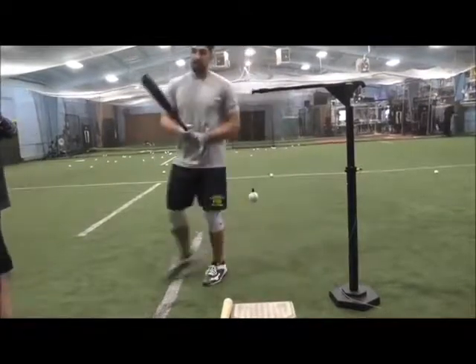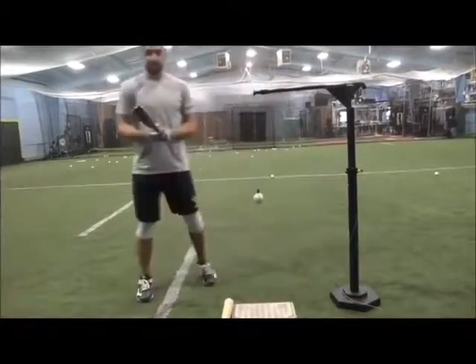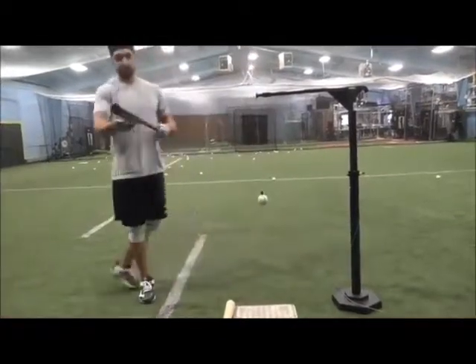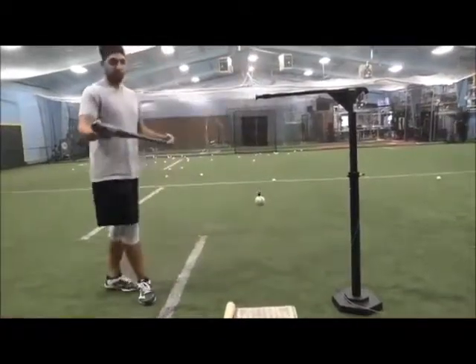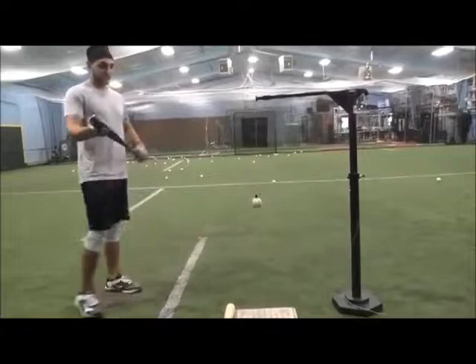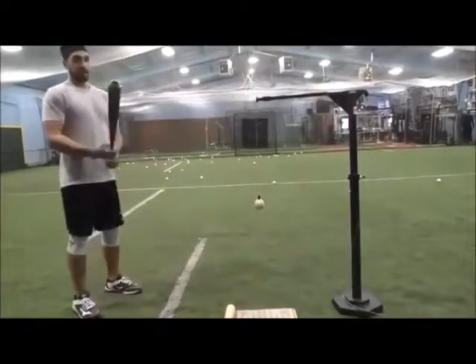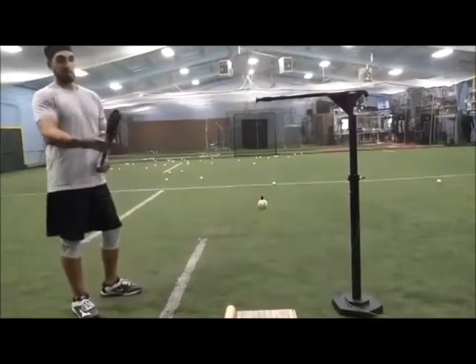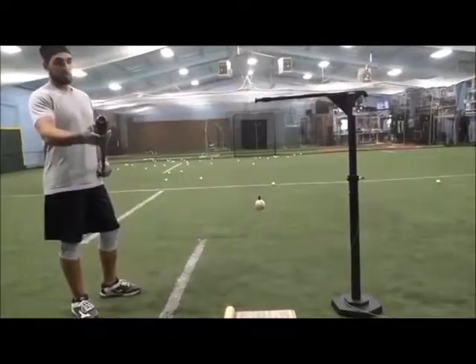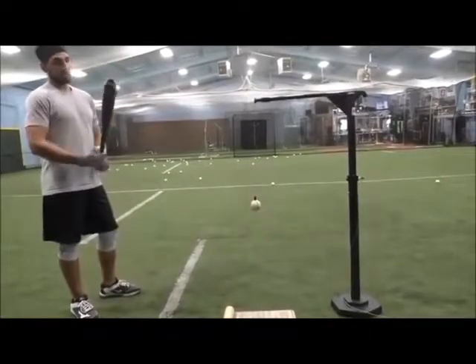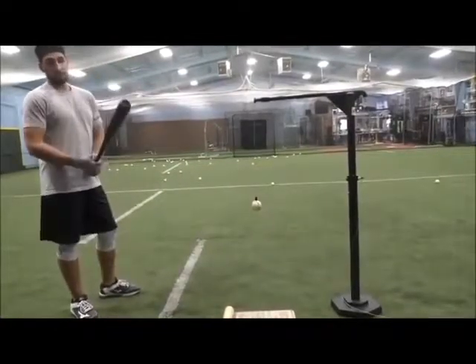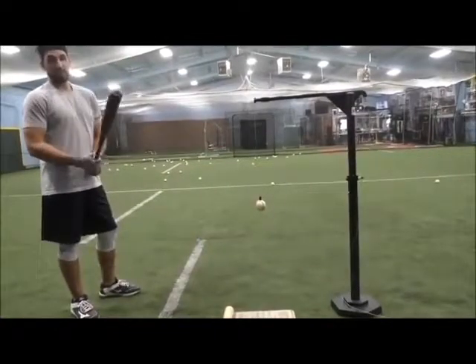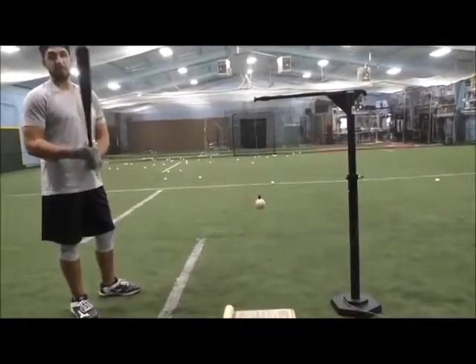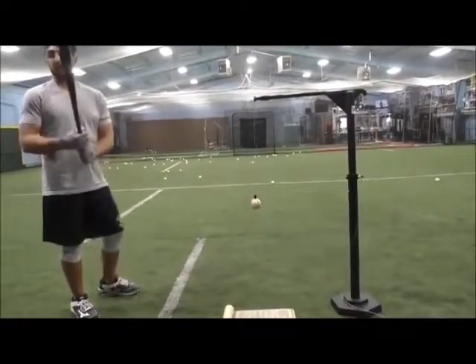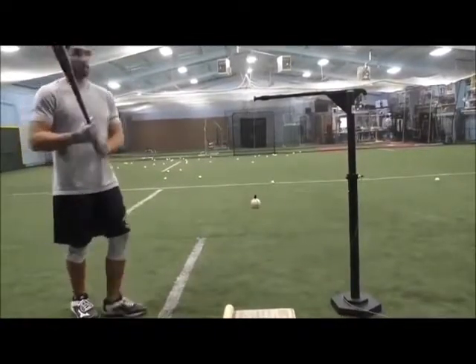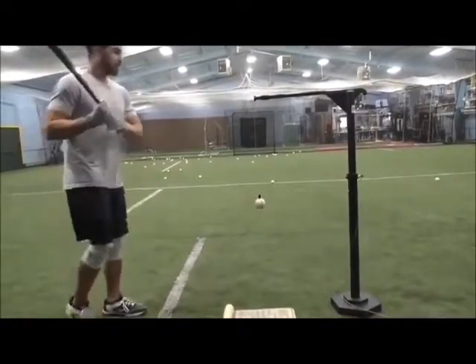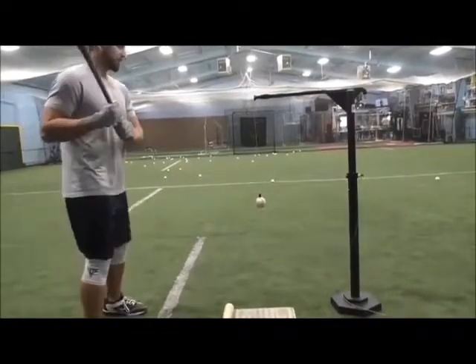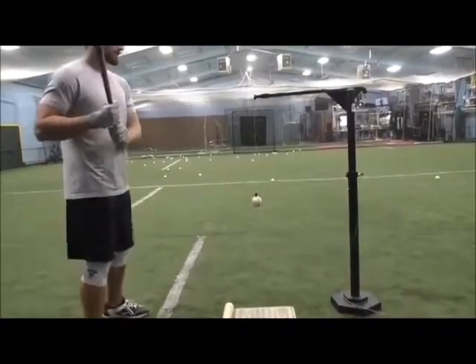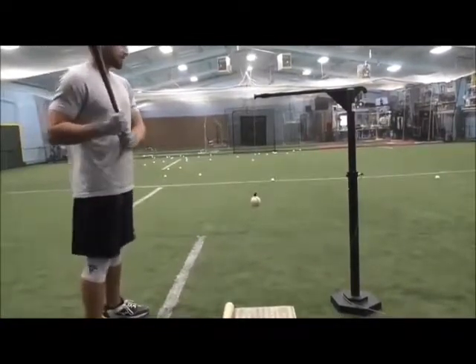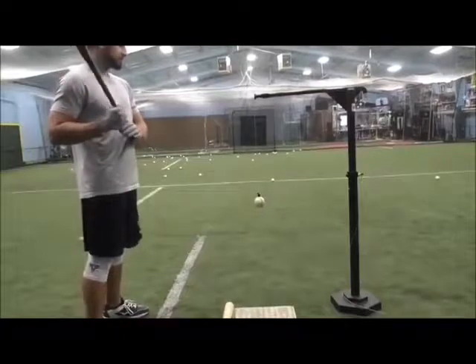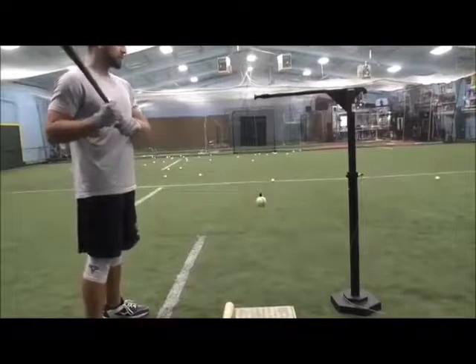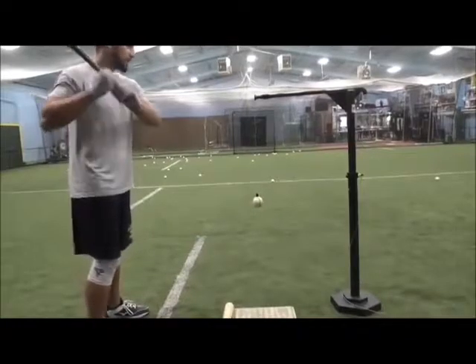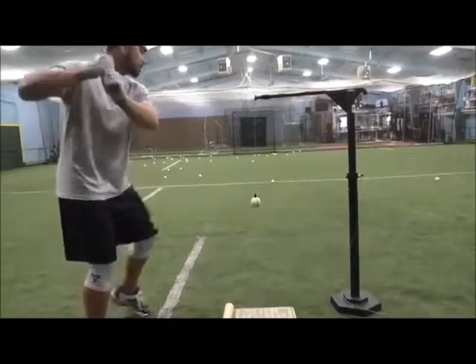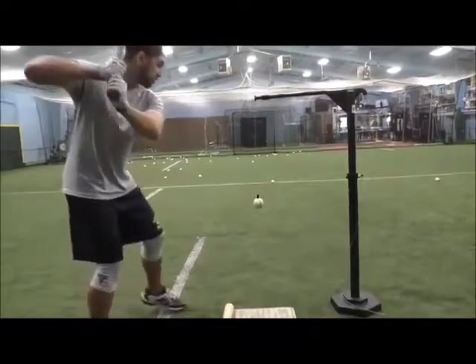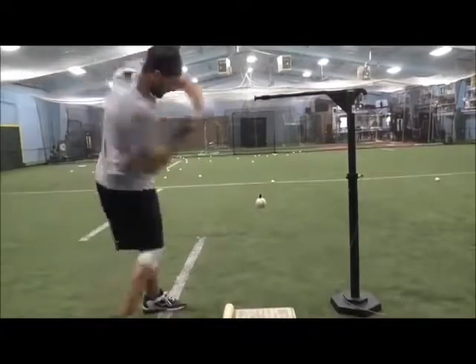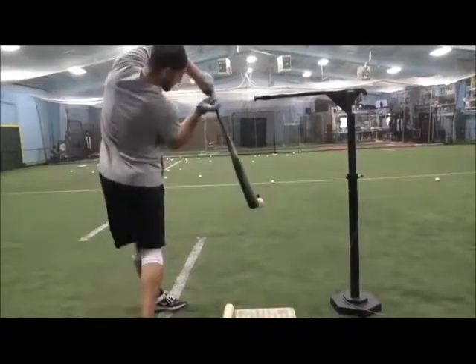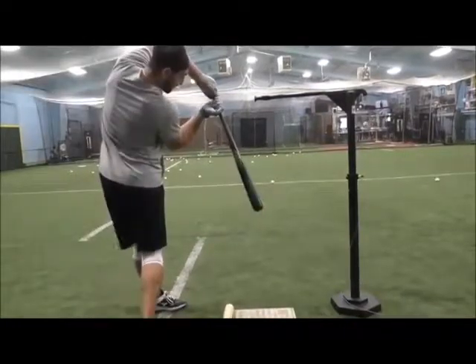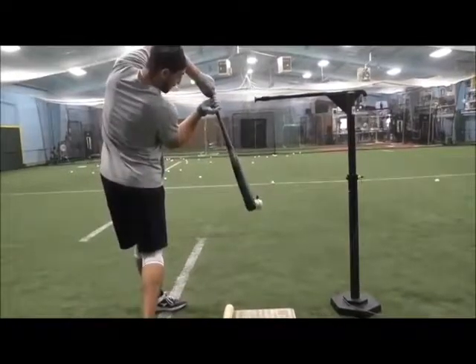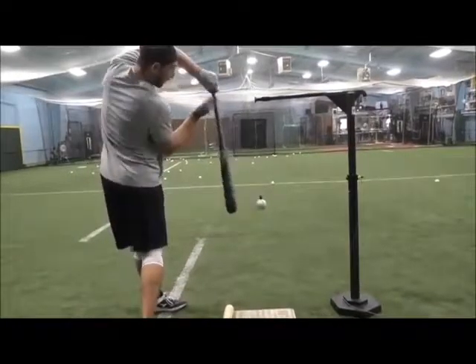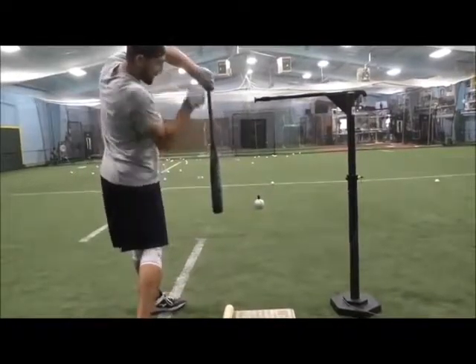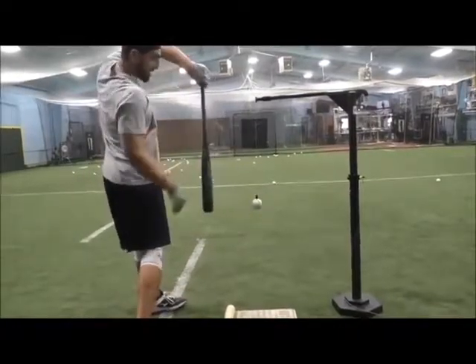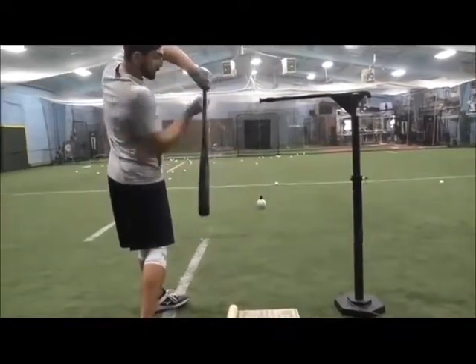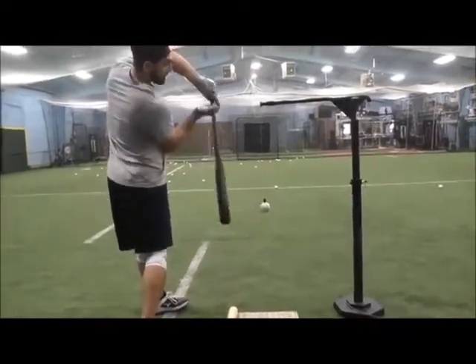This bat's 34 inches, and that barrel's probably 26 inches away from my hands. So if I've got 26 inches to work with, I try to use all 26. All 26.